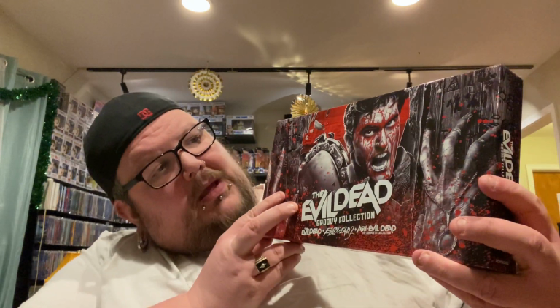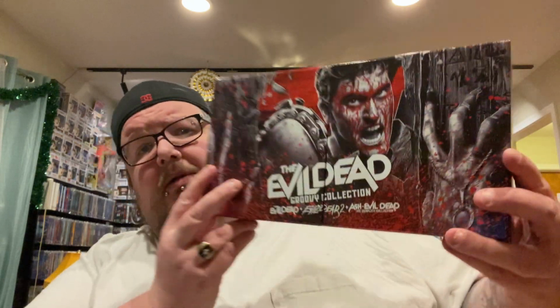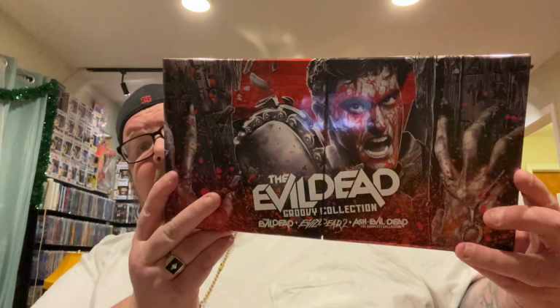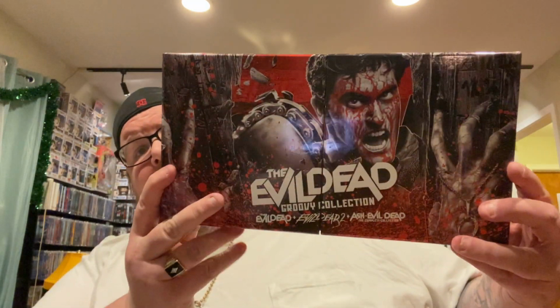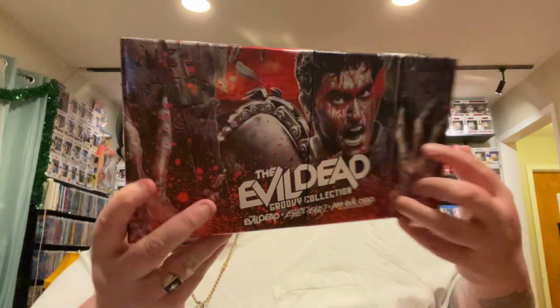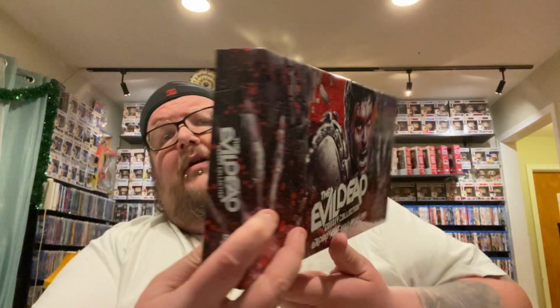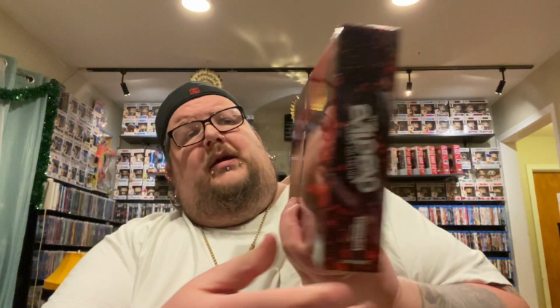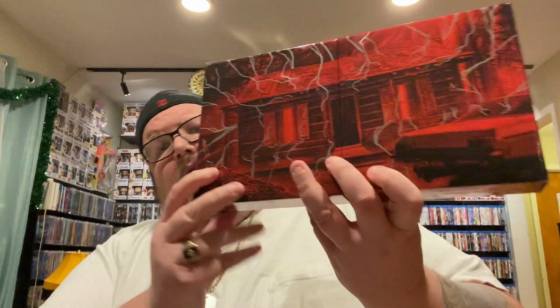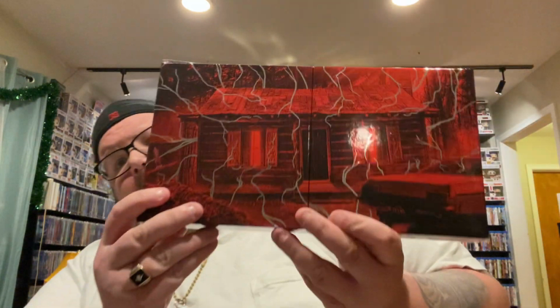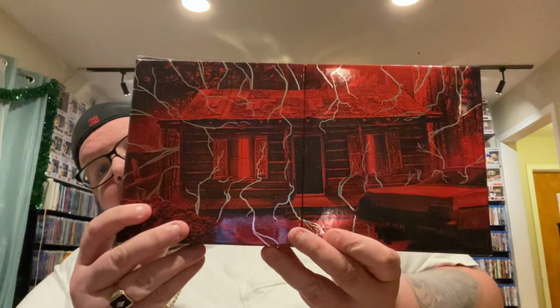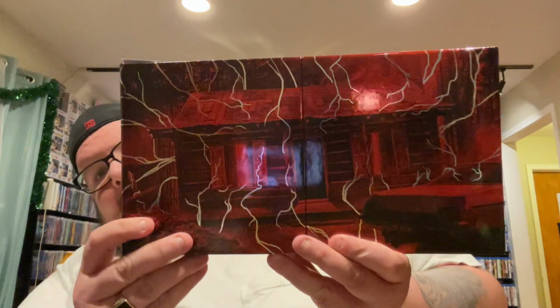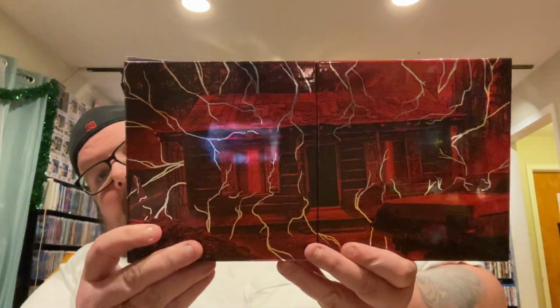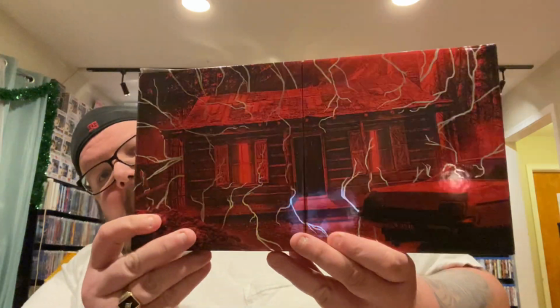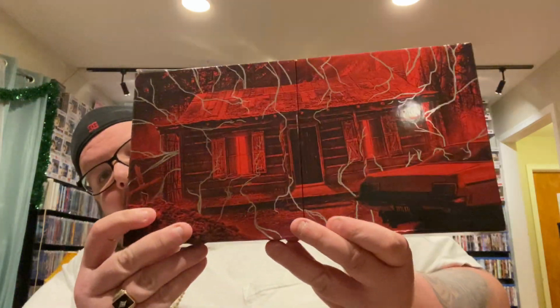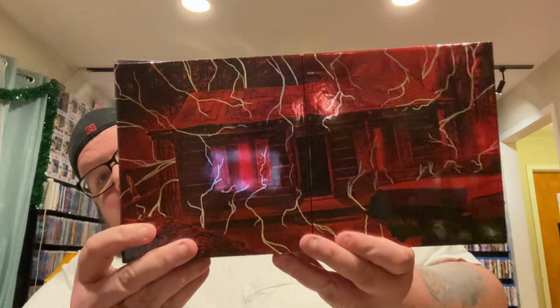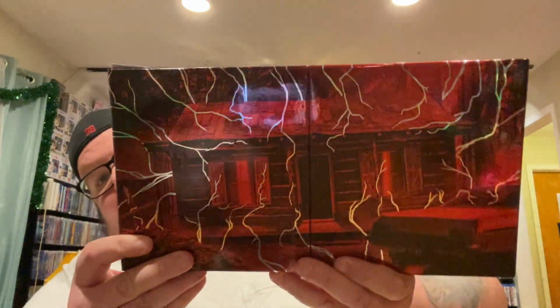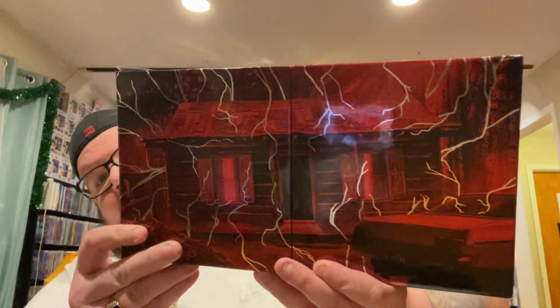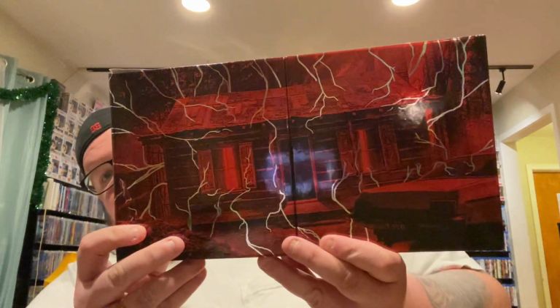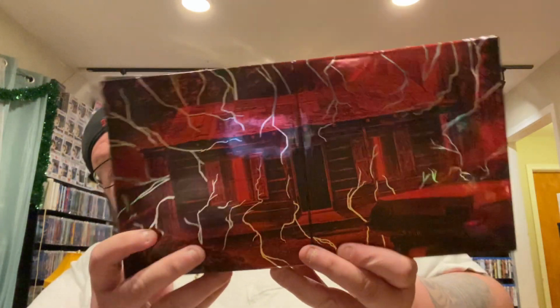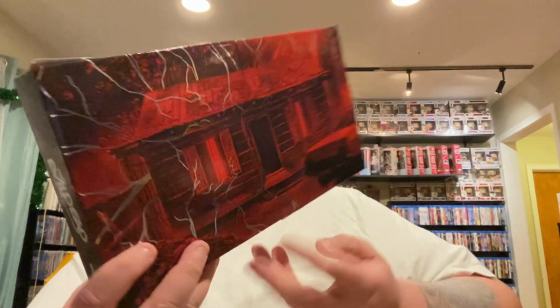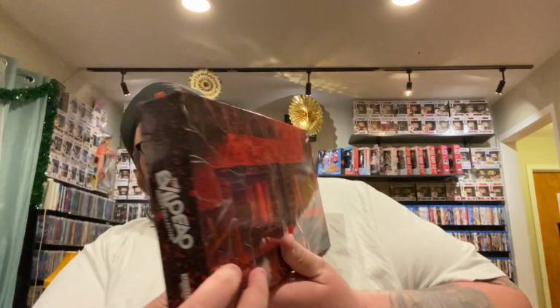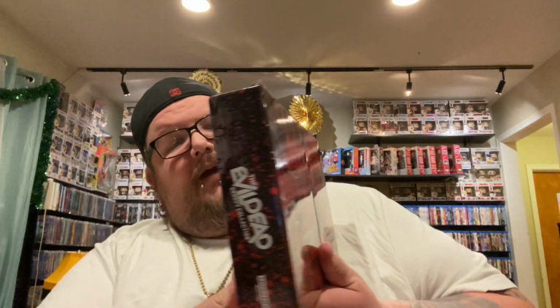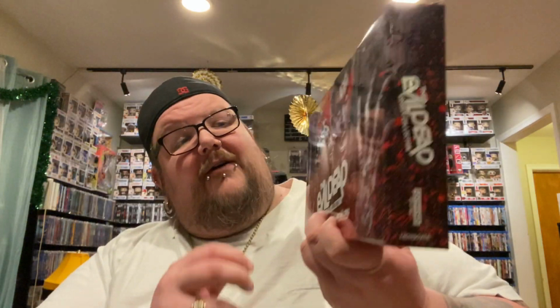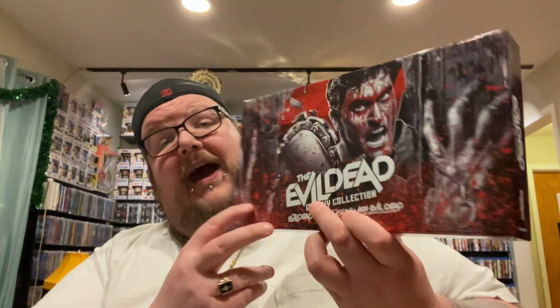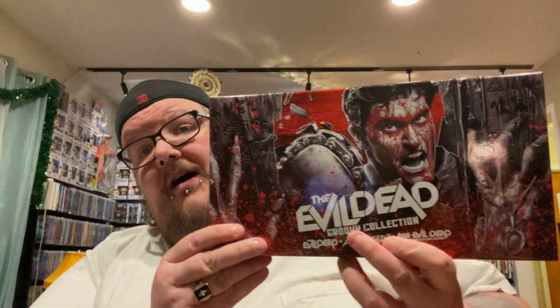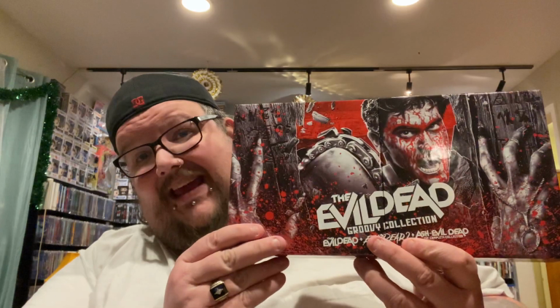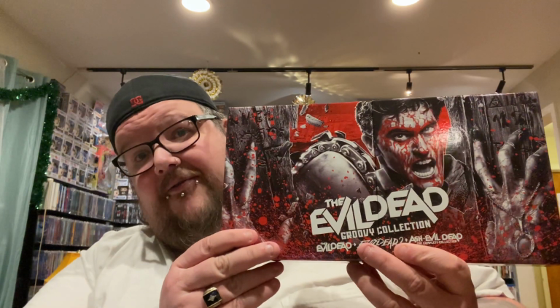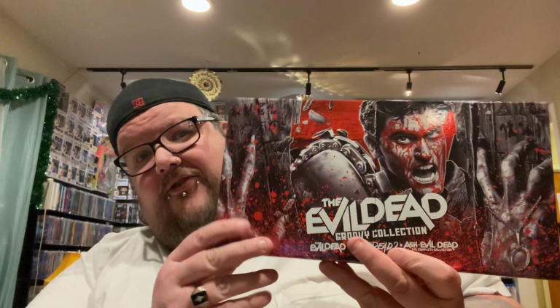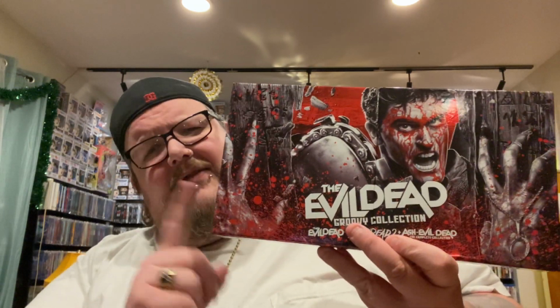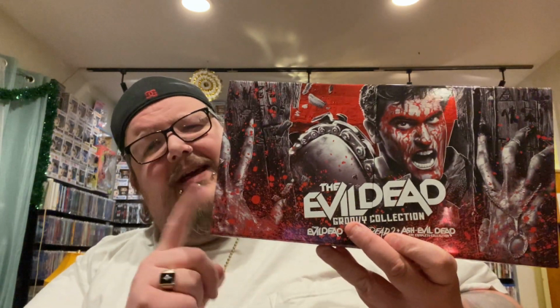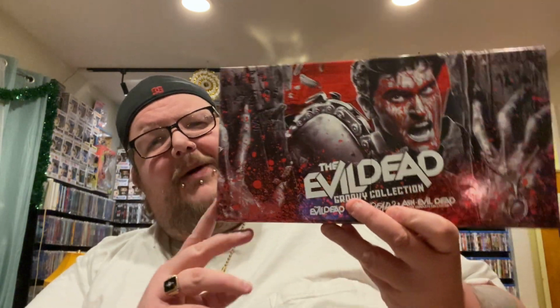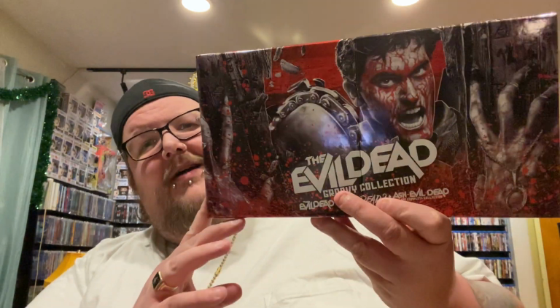Love the art on this. Check out that lightning on the back — I love the way it shines when you move it. If you guys are a fan of the Evil Dead franchise, definitely pick this up.